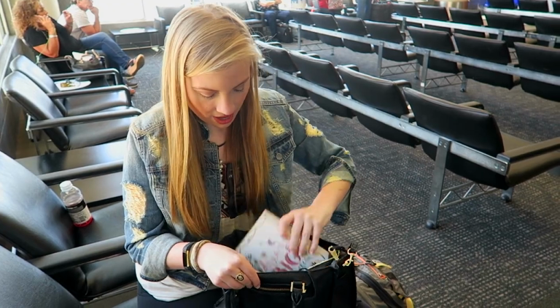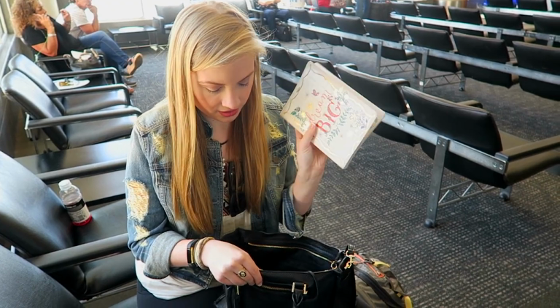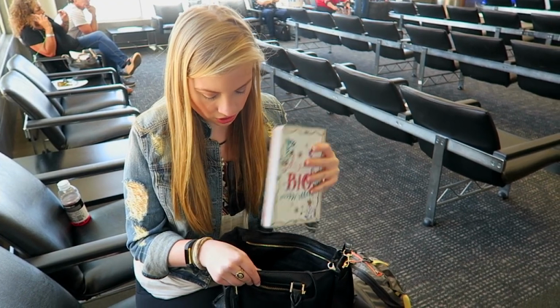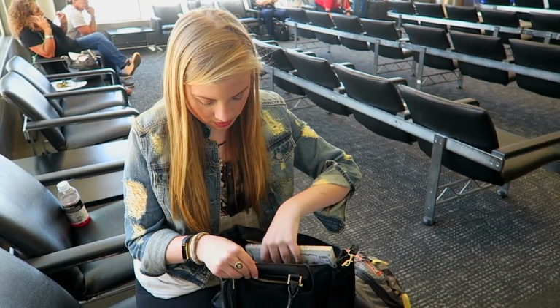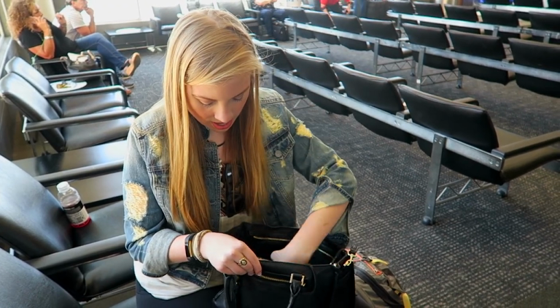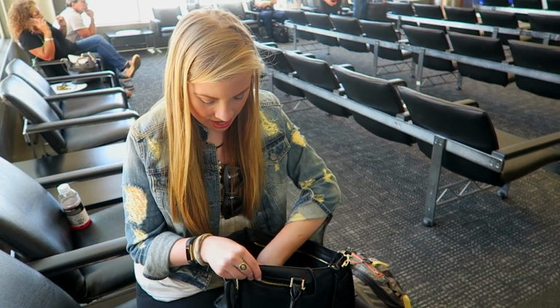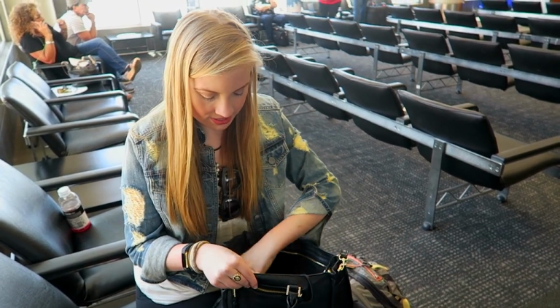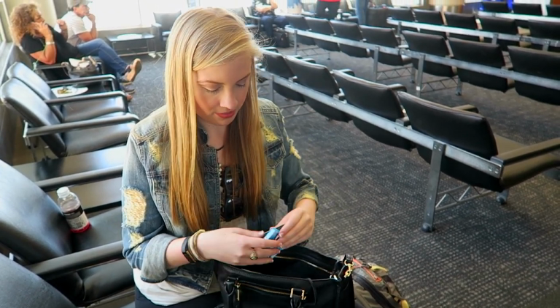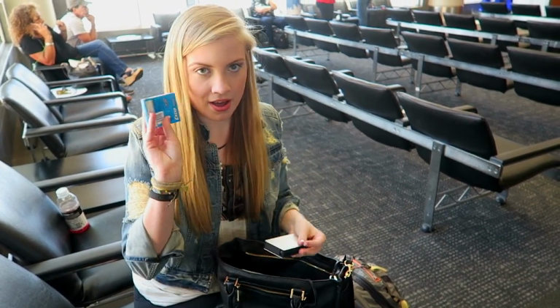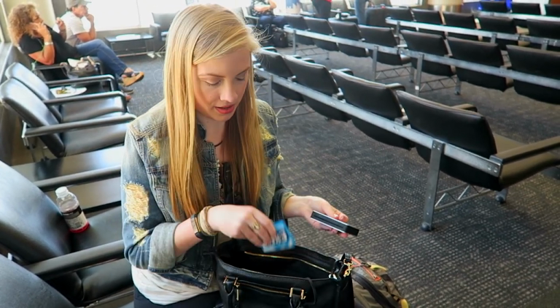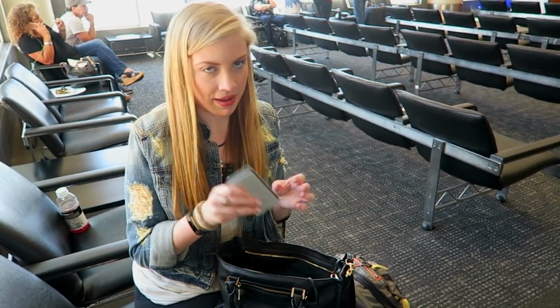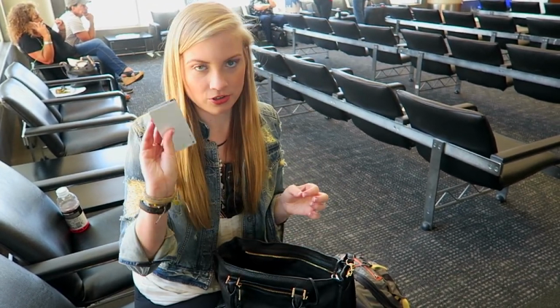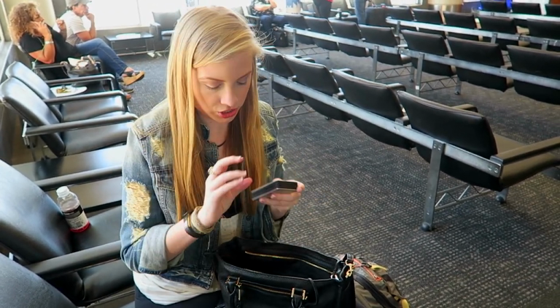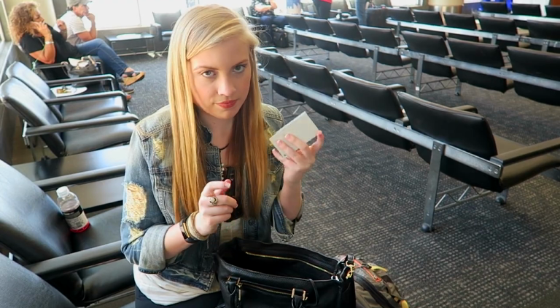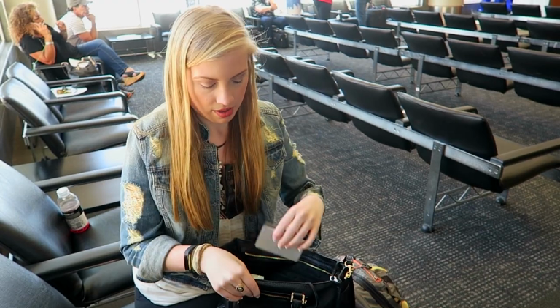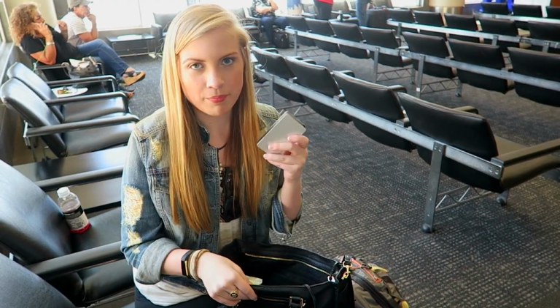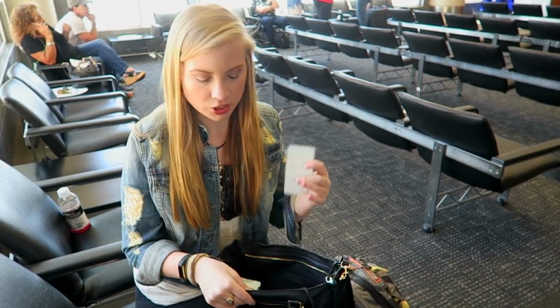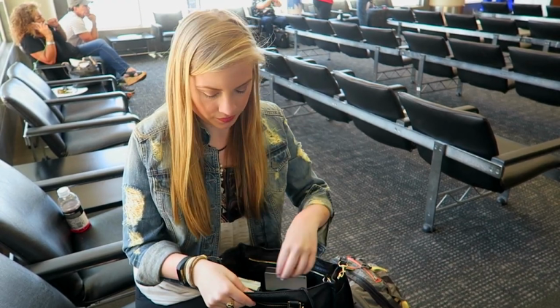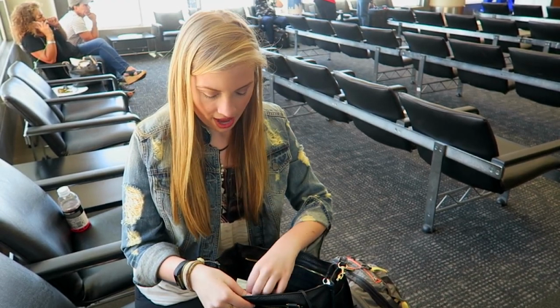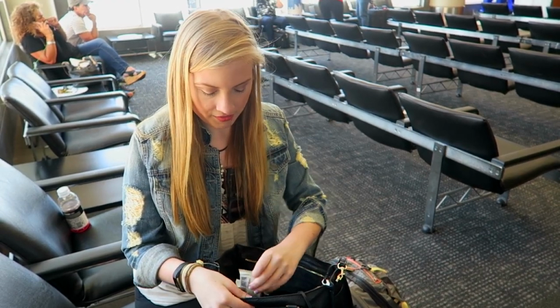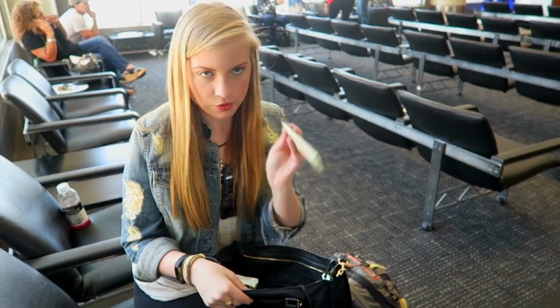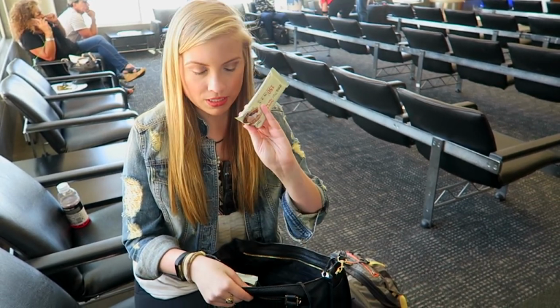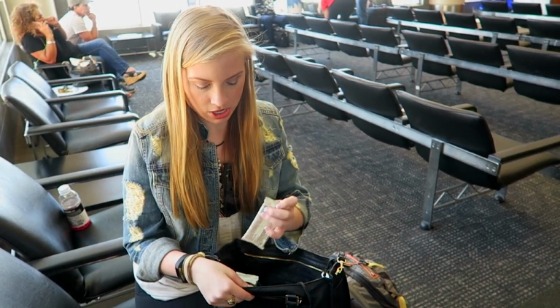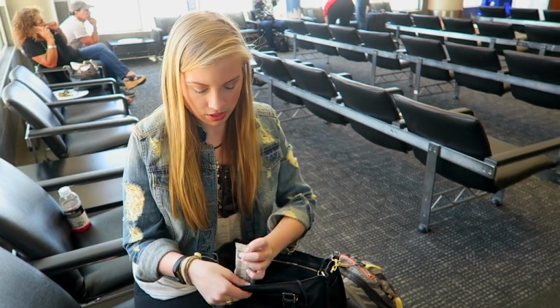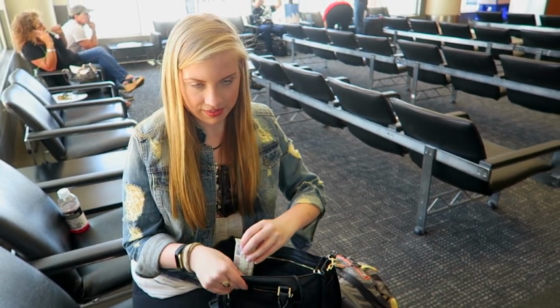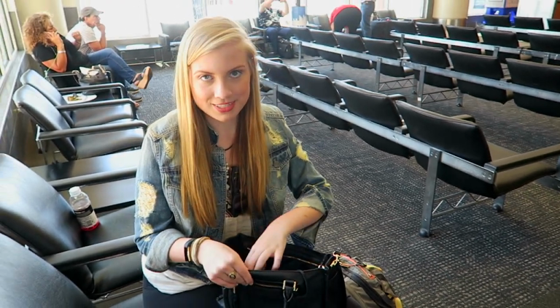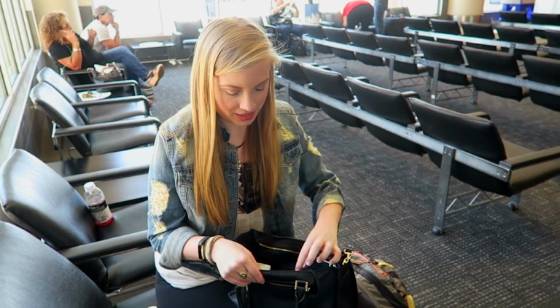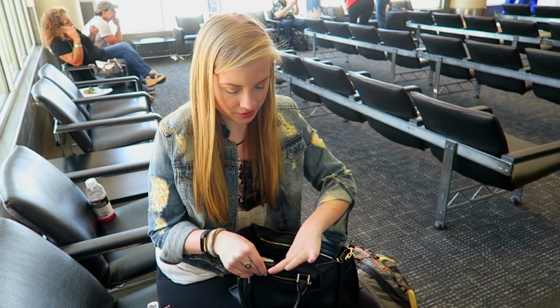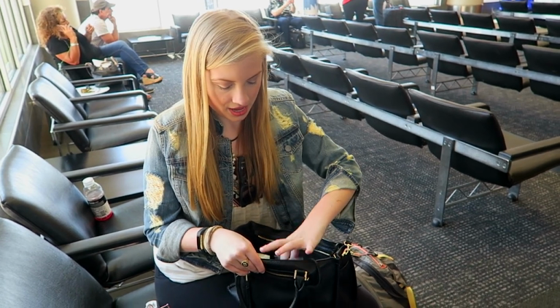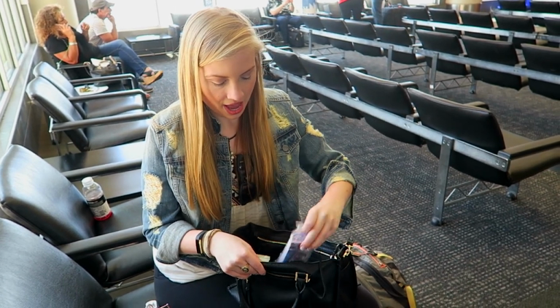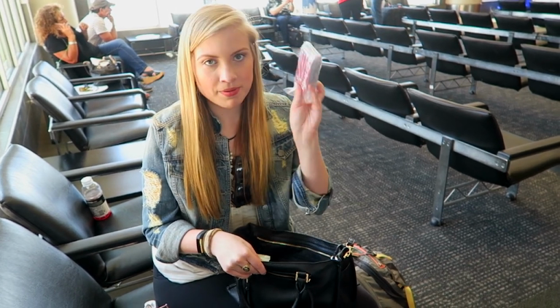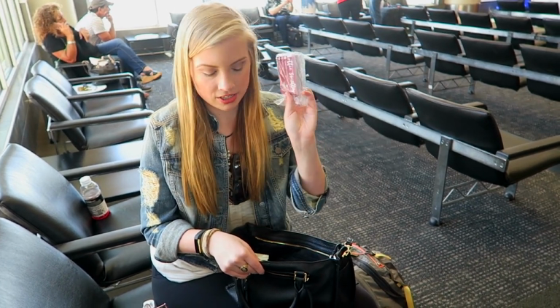And then I have a little journal and some gum, my portable charger, a few protein bars — I always have some snacks — and then my business cards.